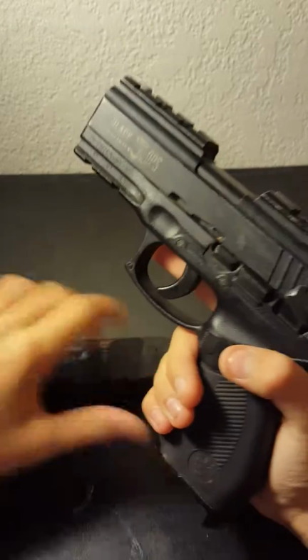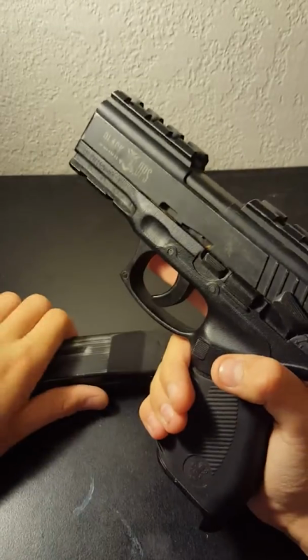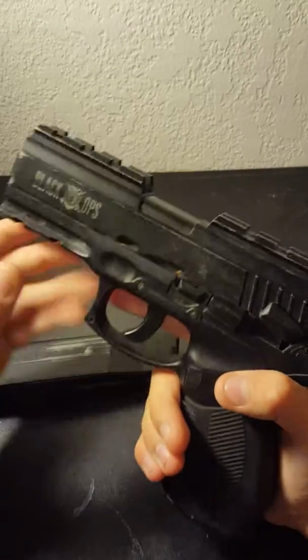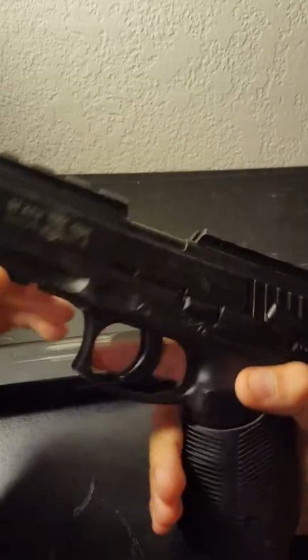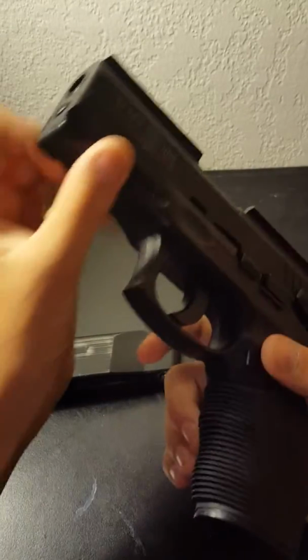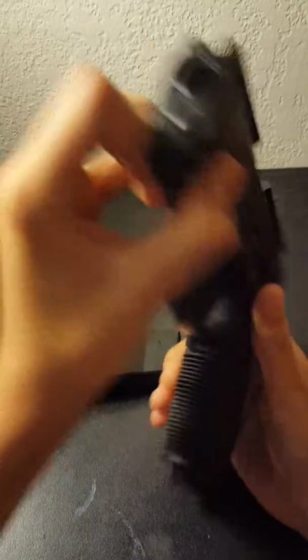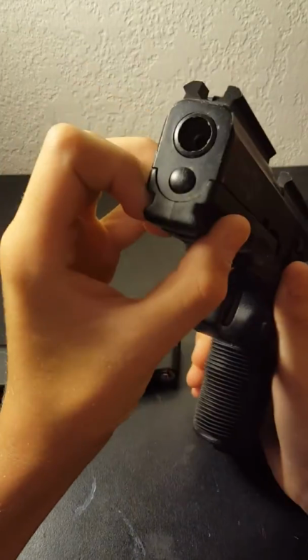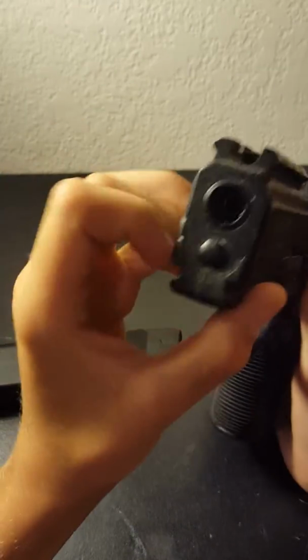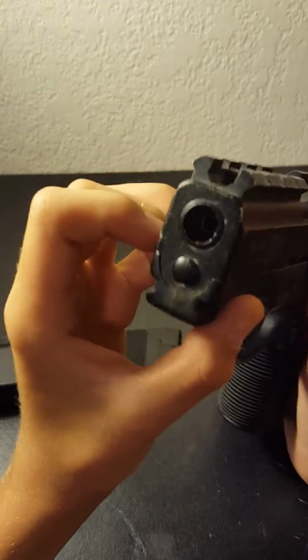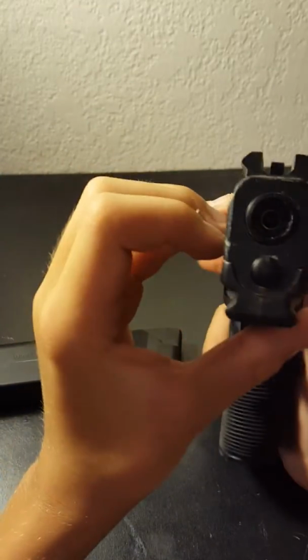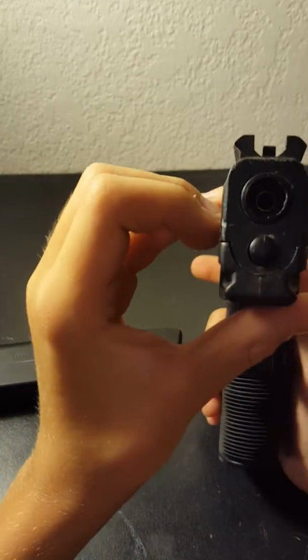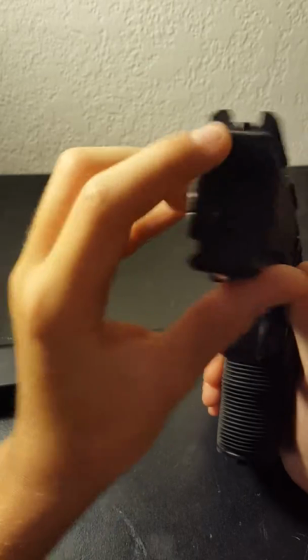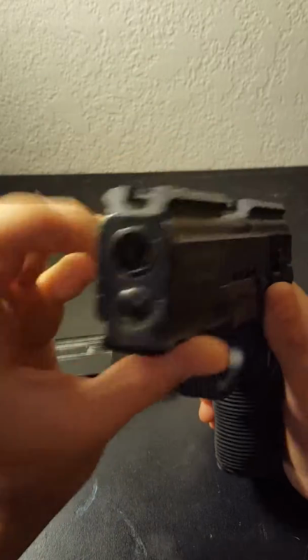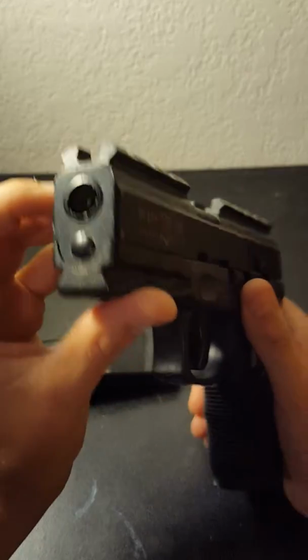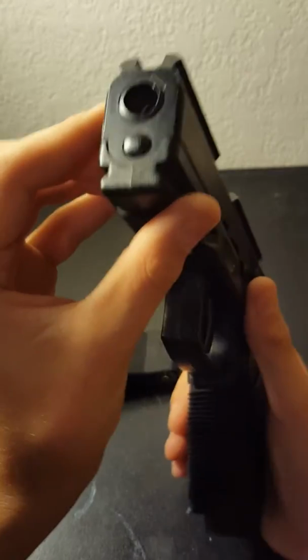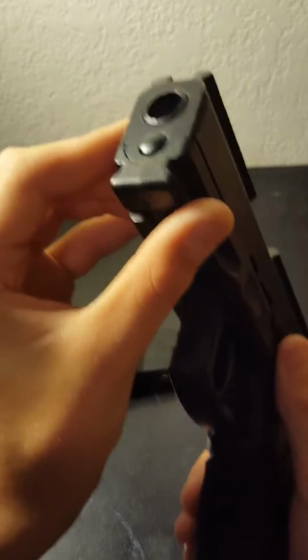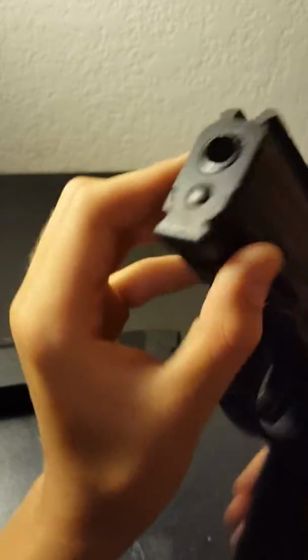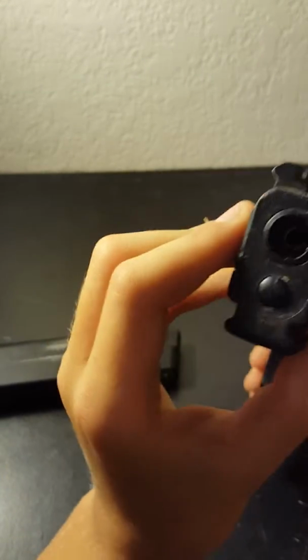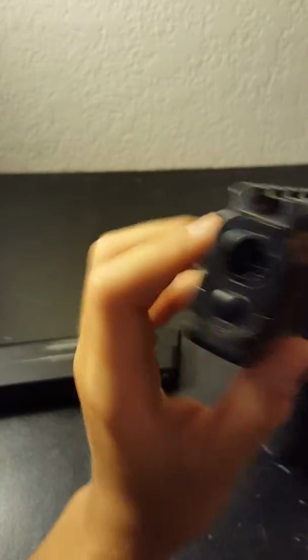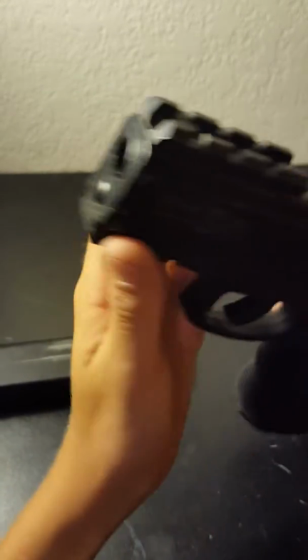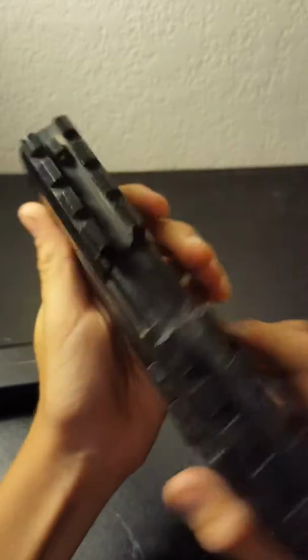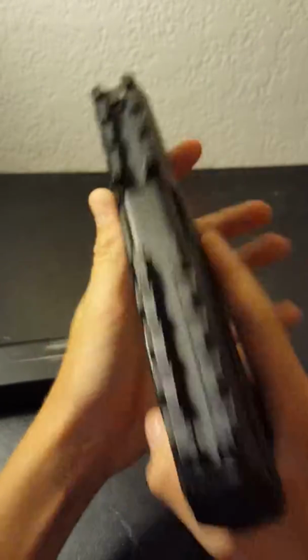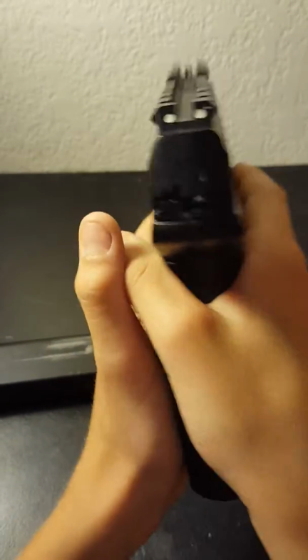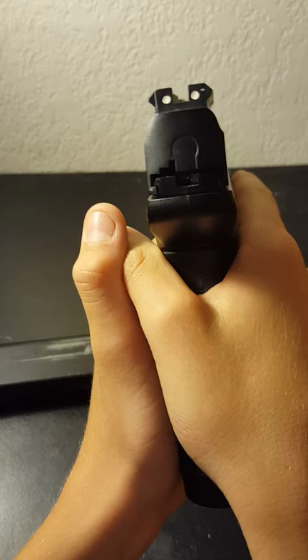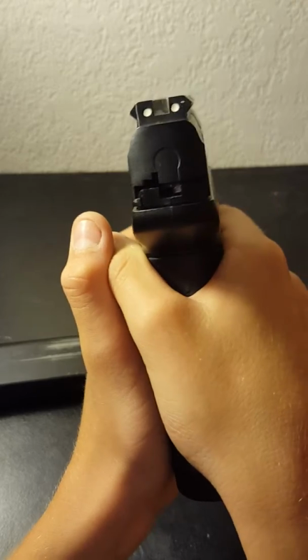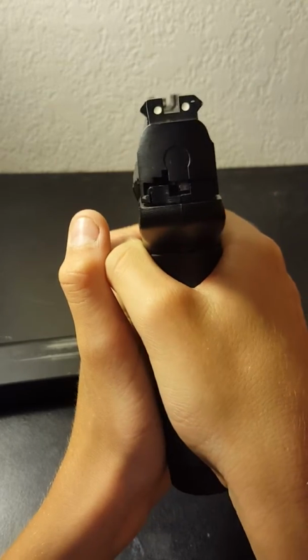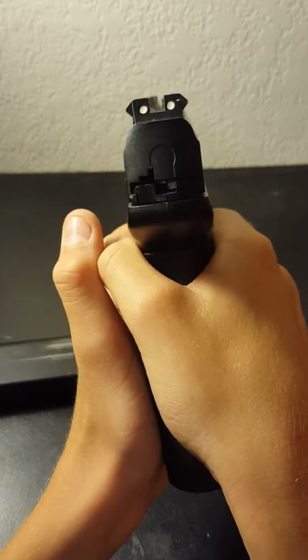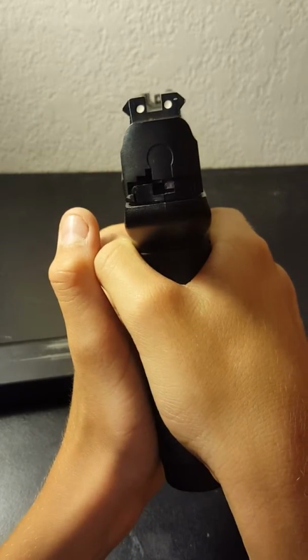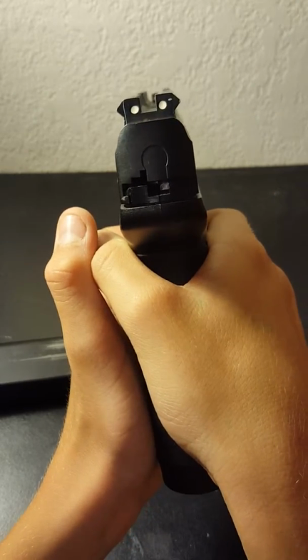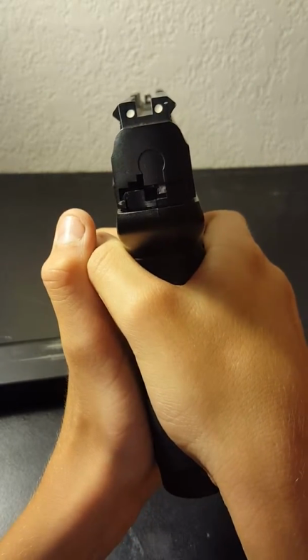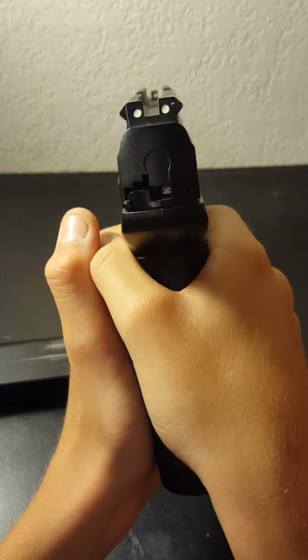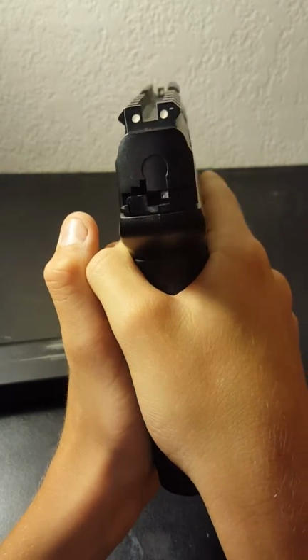The barrel is just like that. It does not have any threads, but here's aiming it.